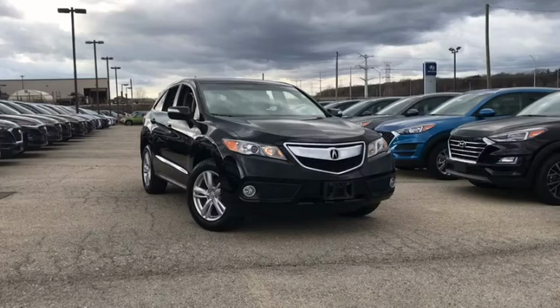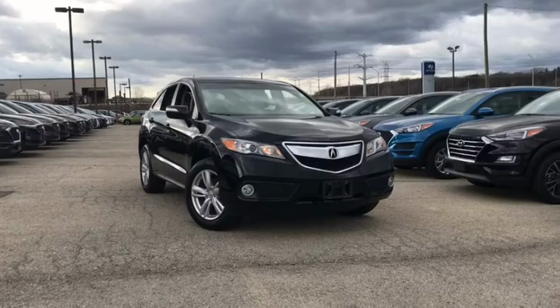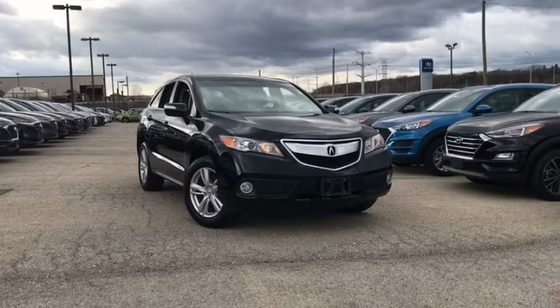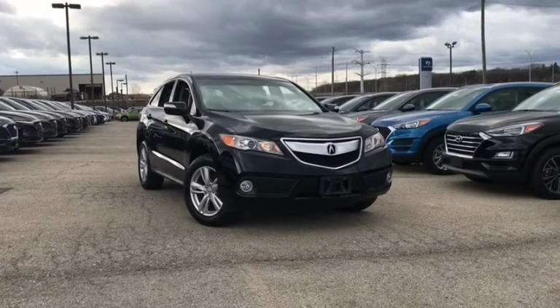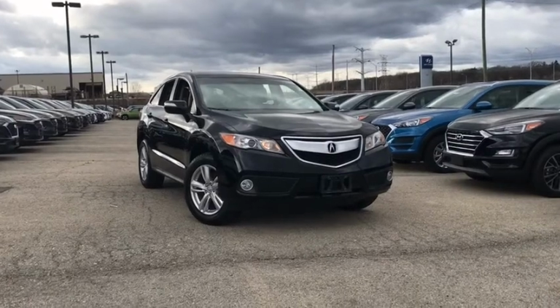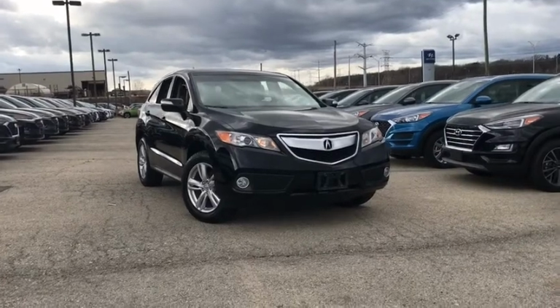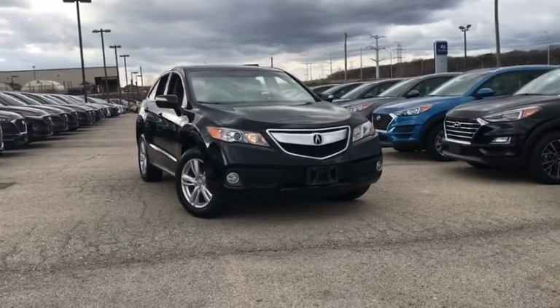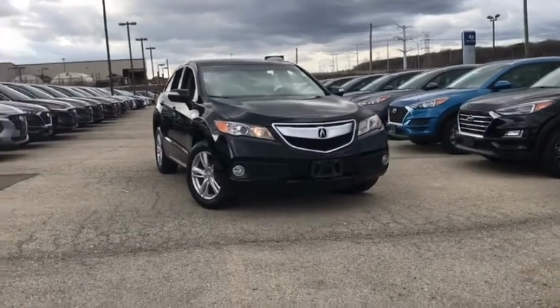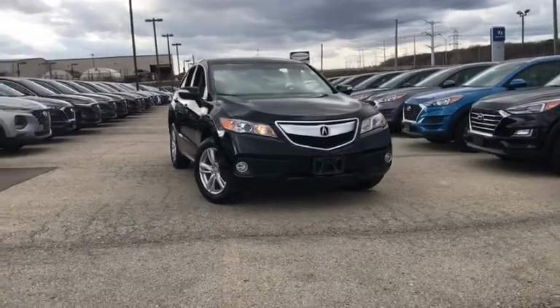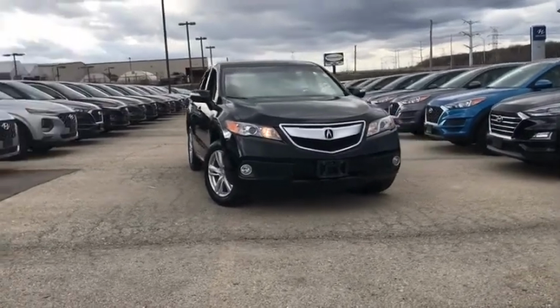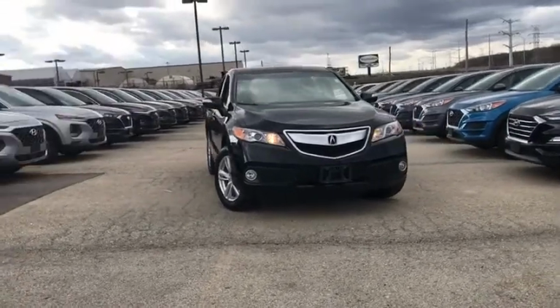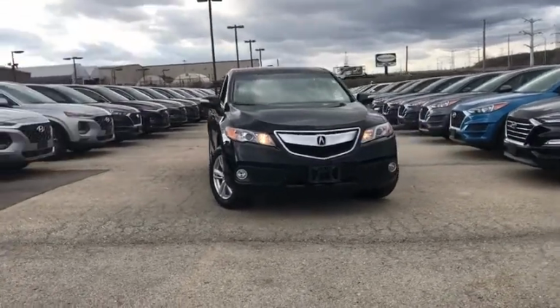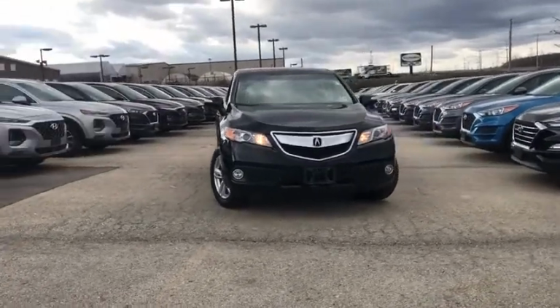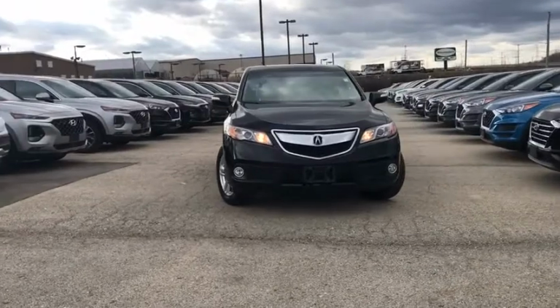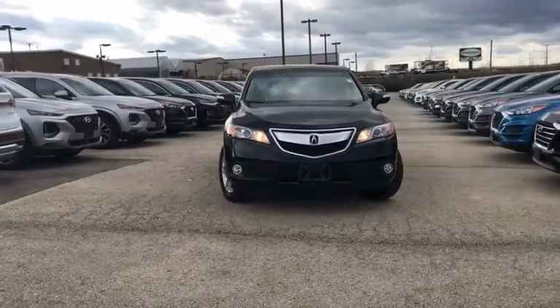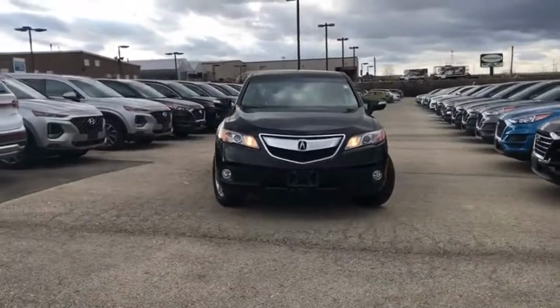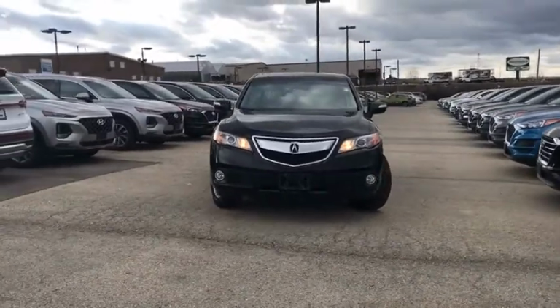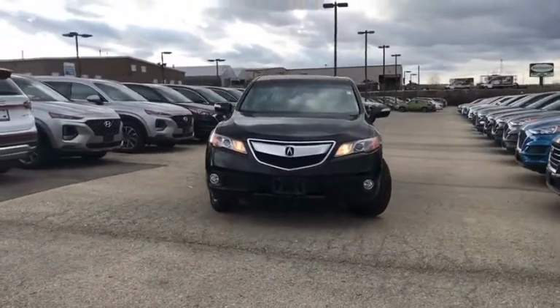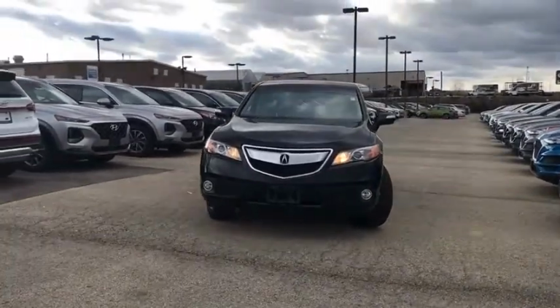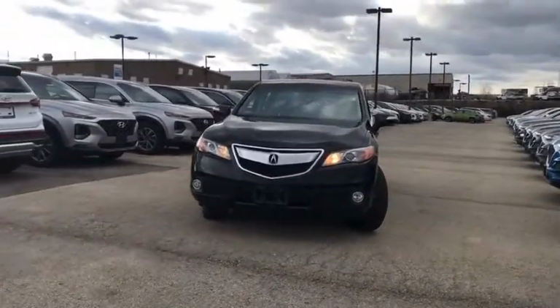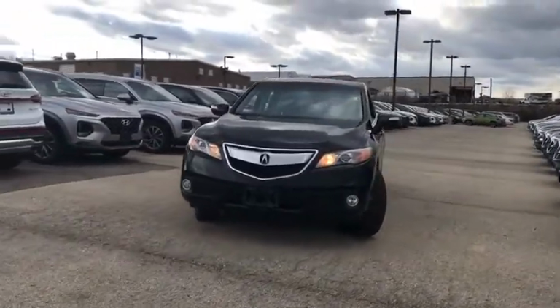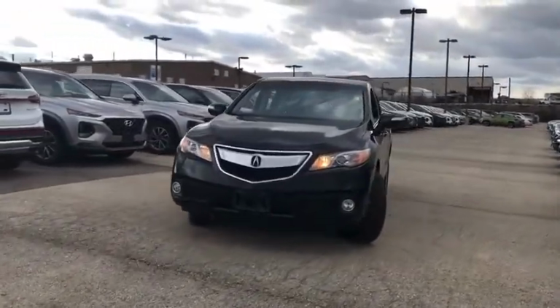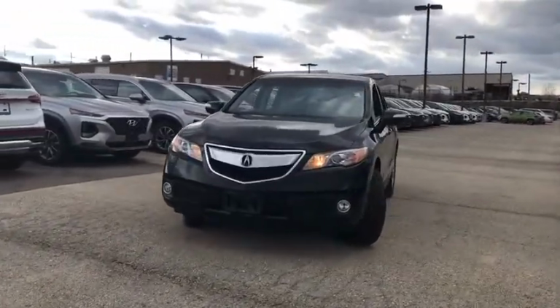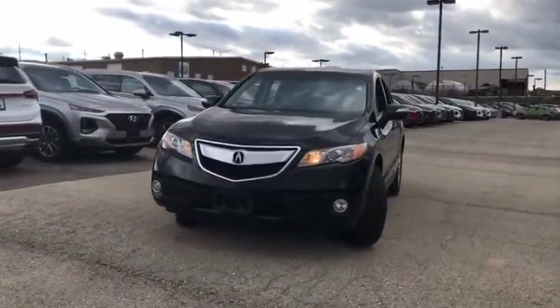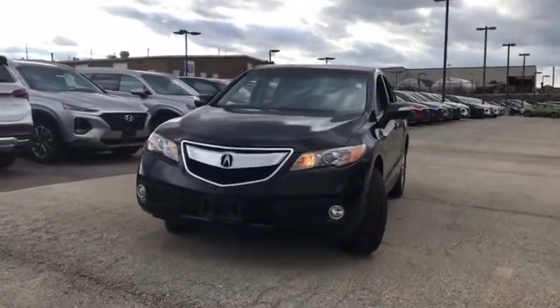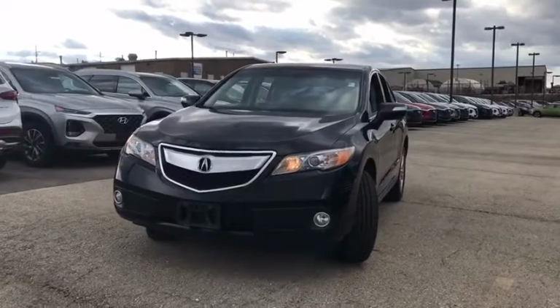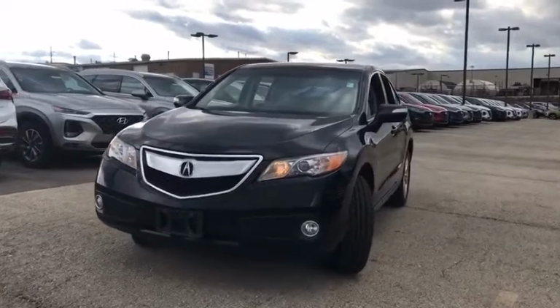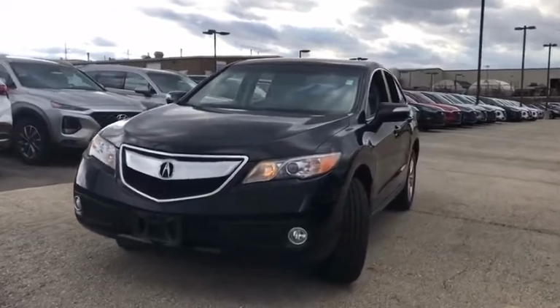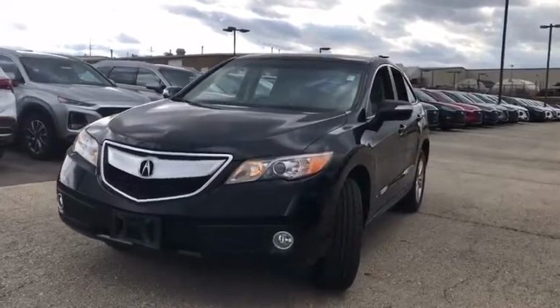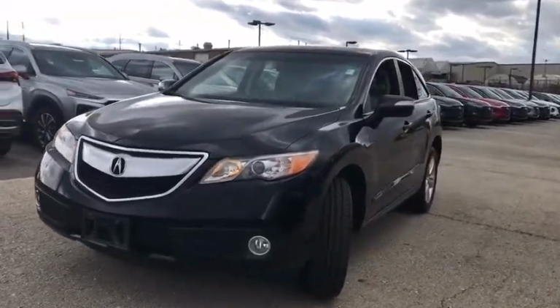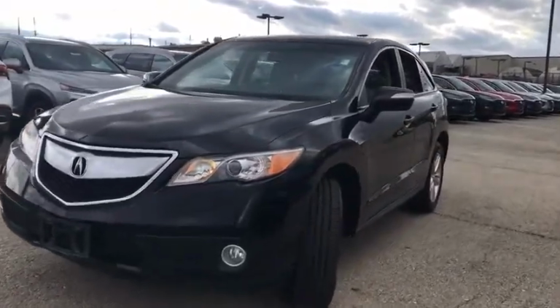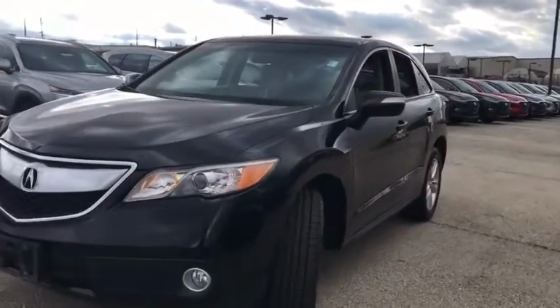Stop by and take a look at the 2015 Acura RDX. Viewed as Acura's answer to BMW's sporty X3, the RDX offers a stylish interior, plenty of sport, and a nice amount of utility.